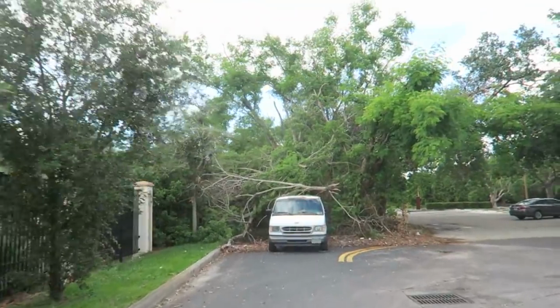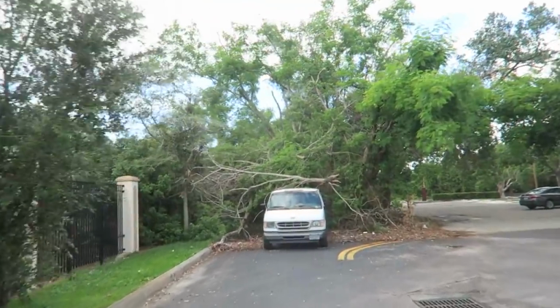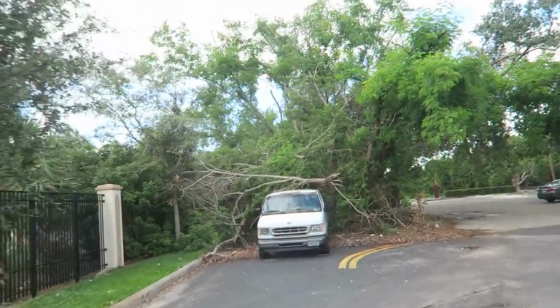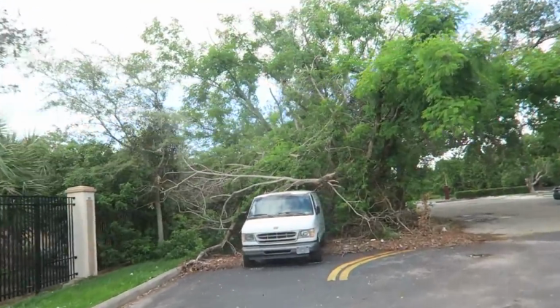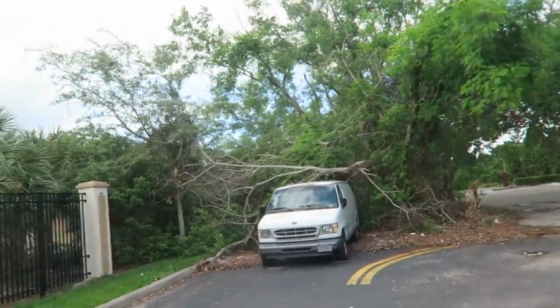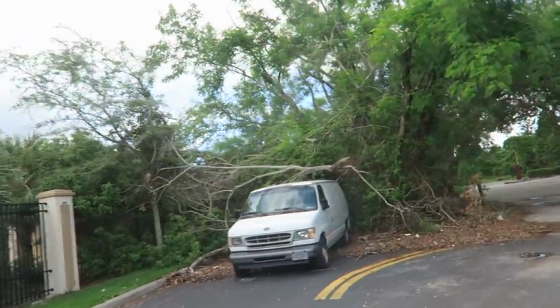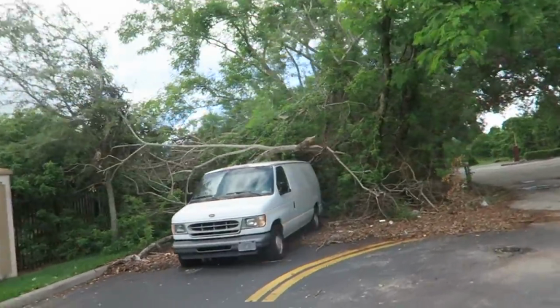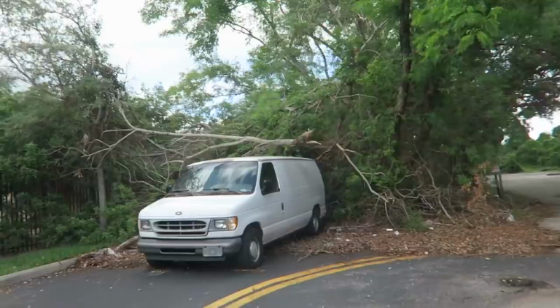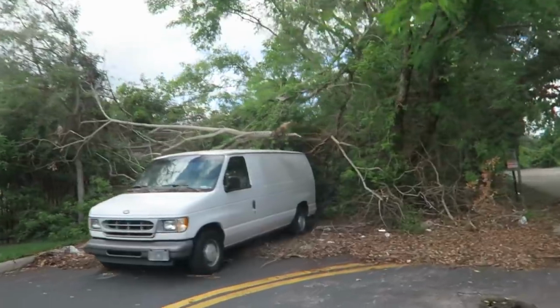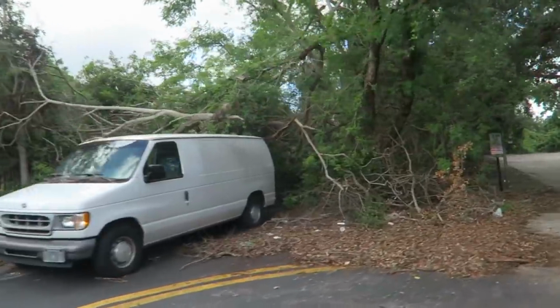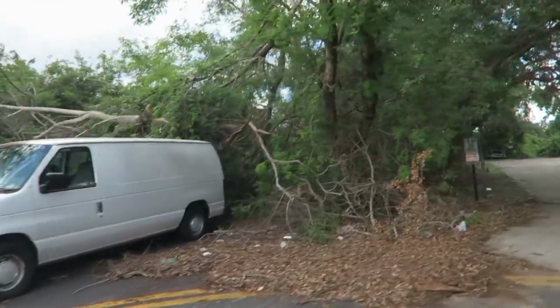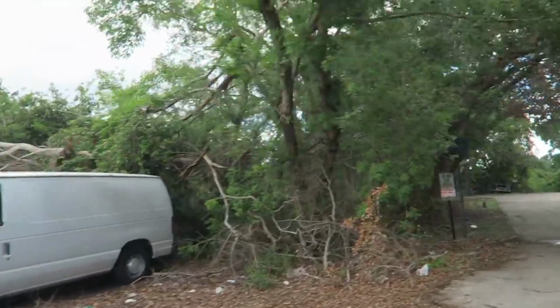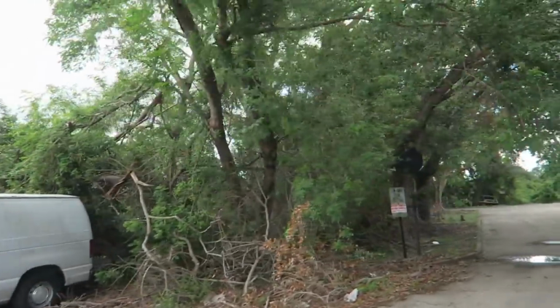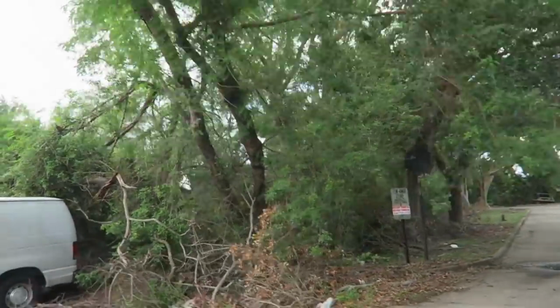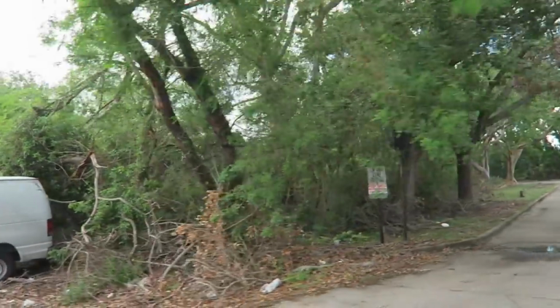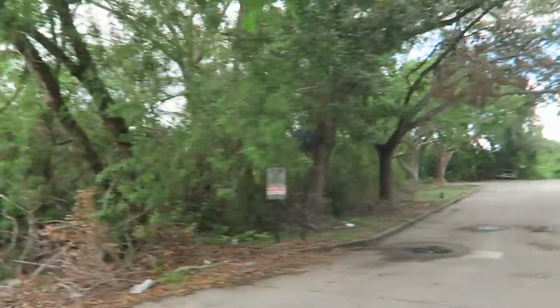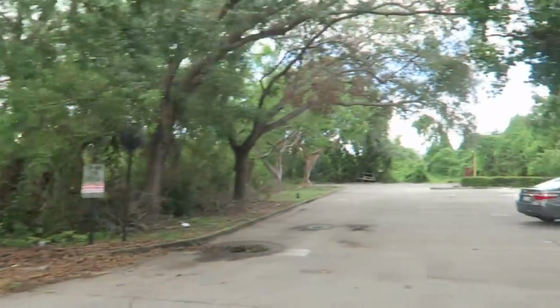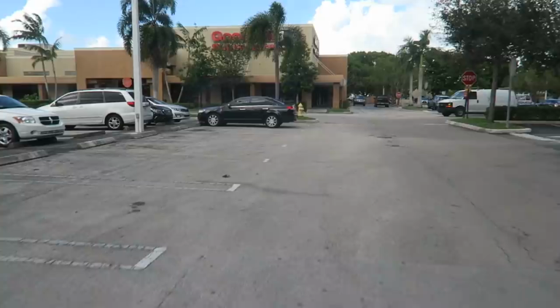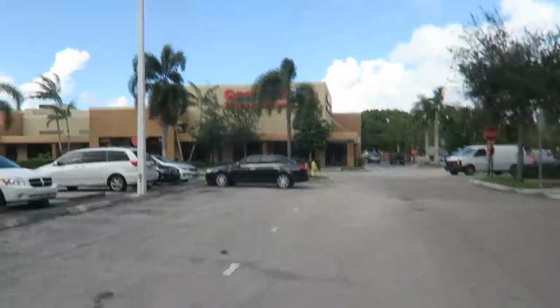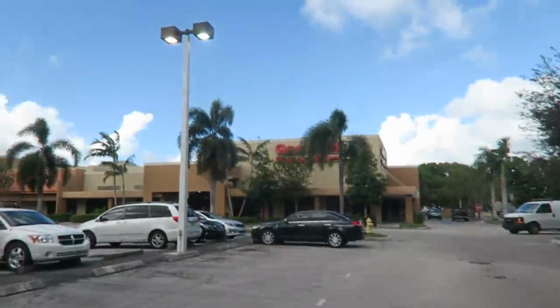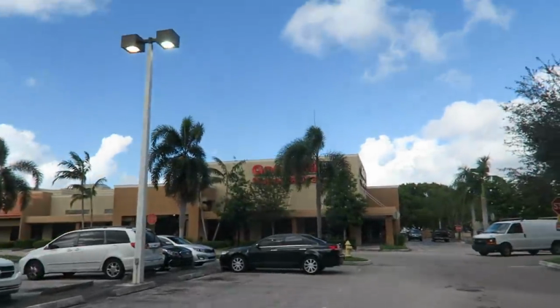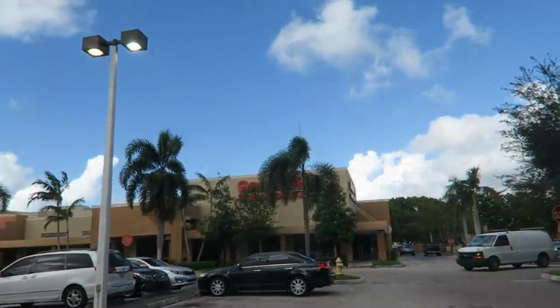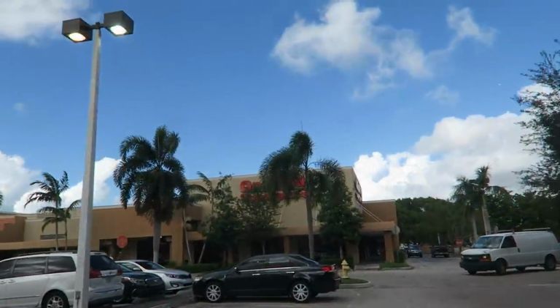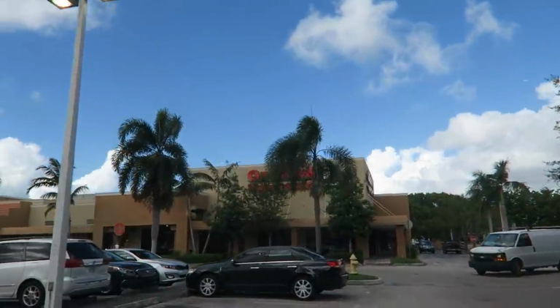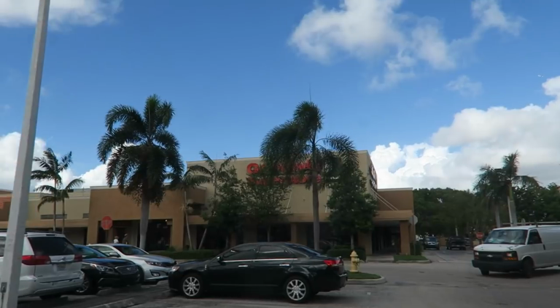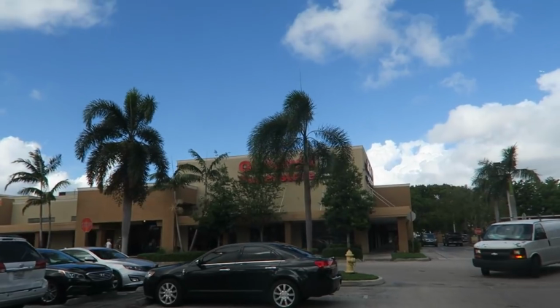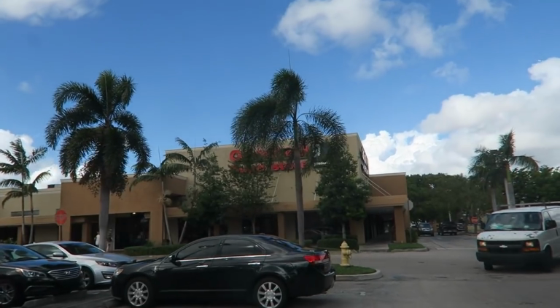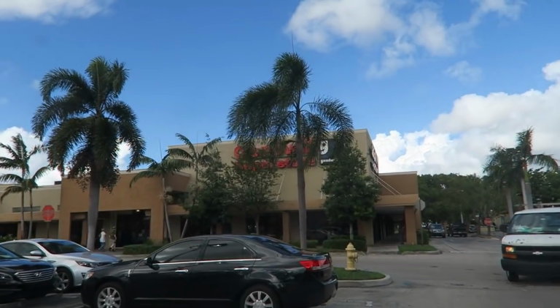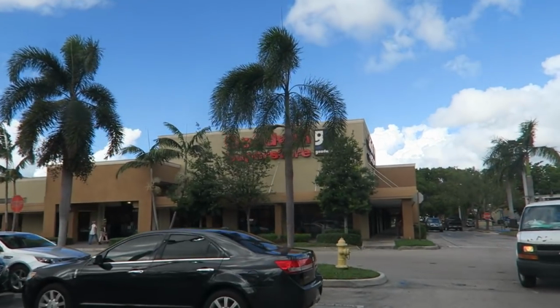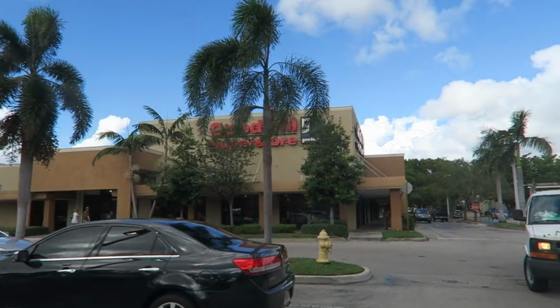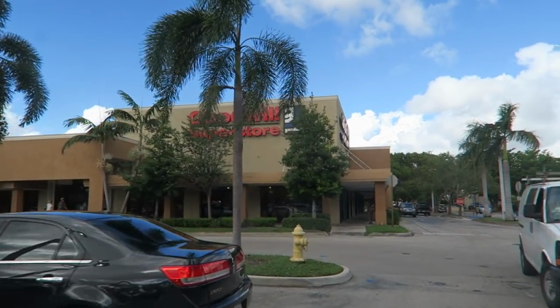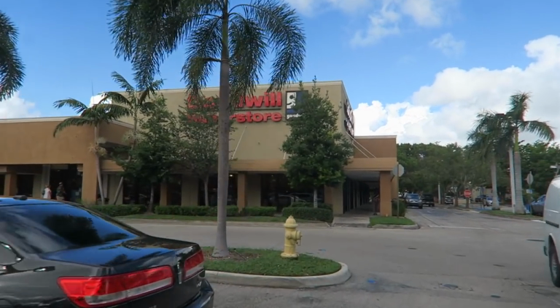On my way to the next thrift store and this tree just fell on this car — that's crazy. Last time we came to this Skidwell, we found the Chanel jacket, so let's hope we find something good again.